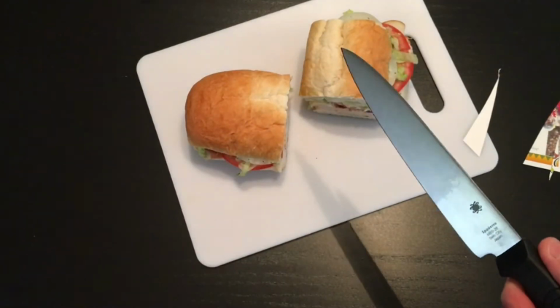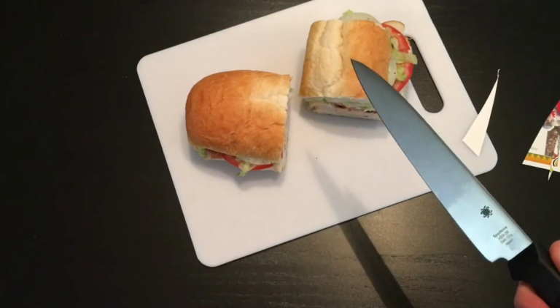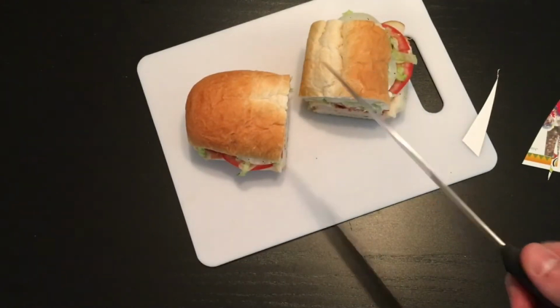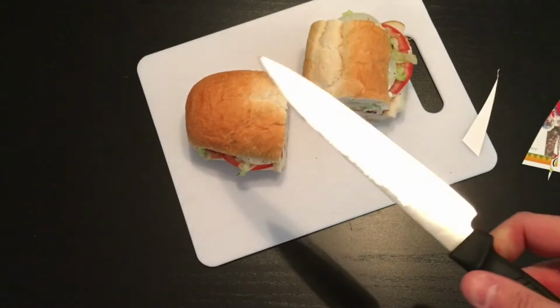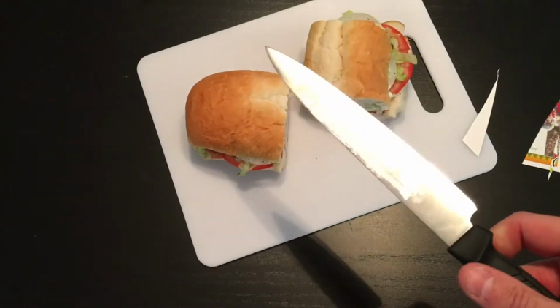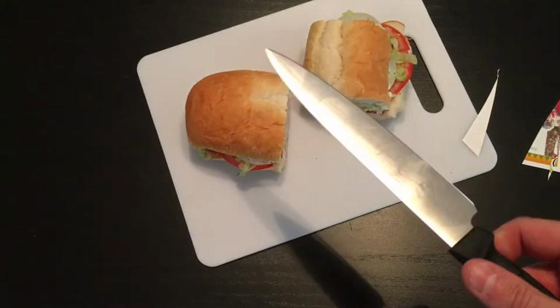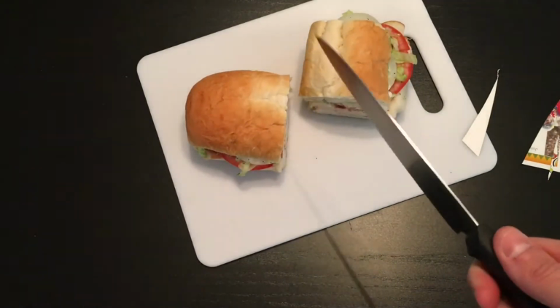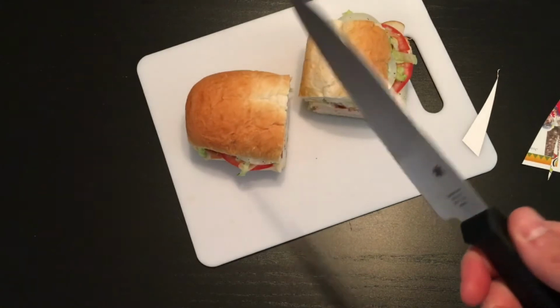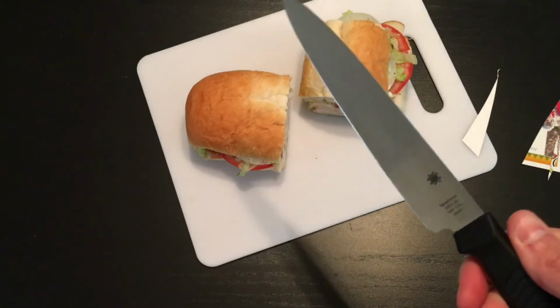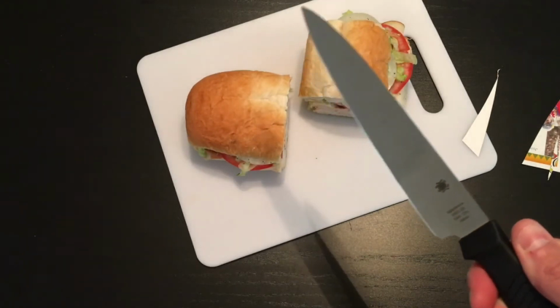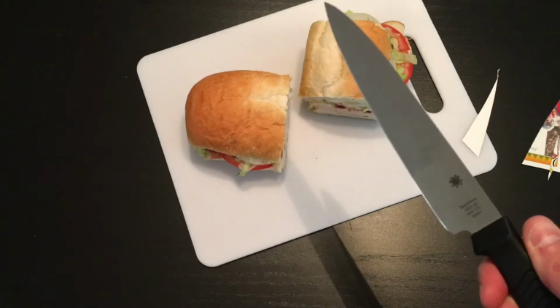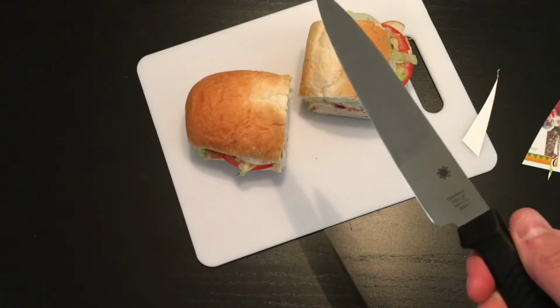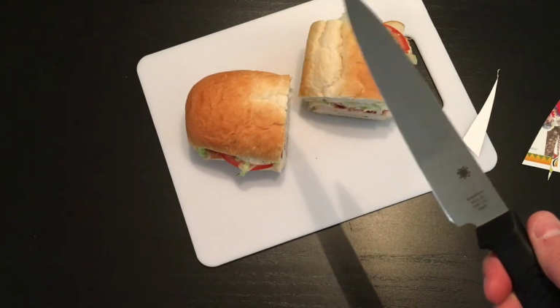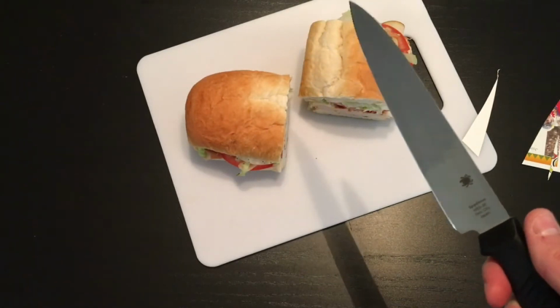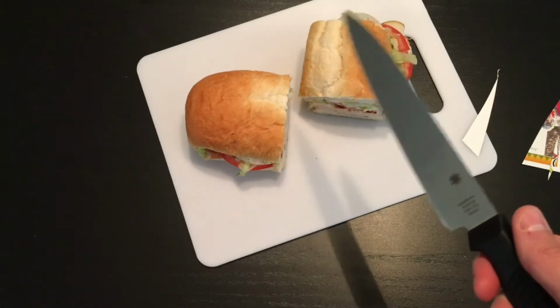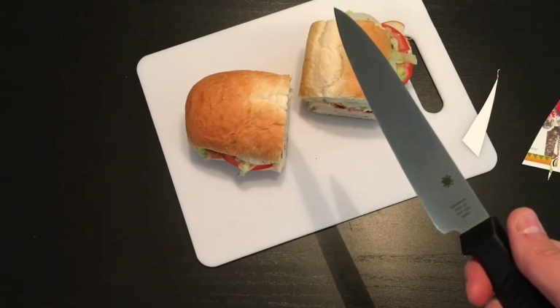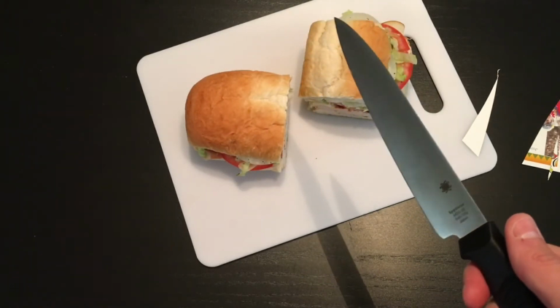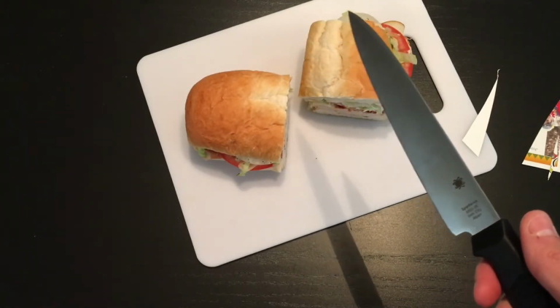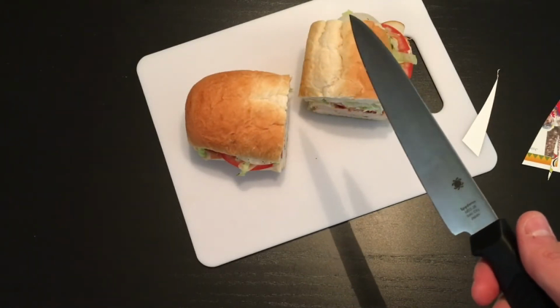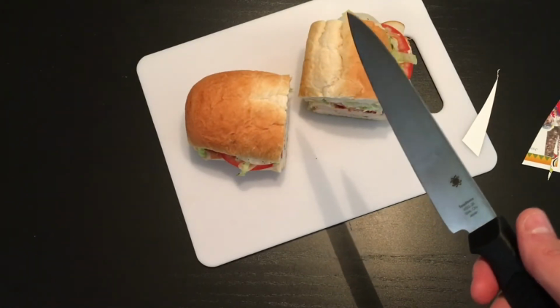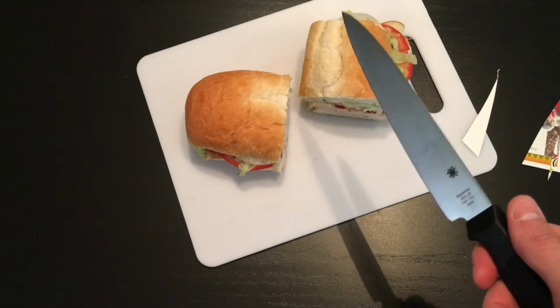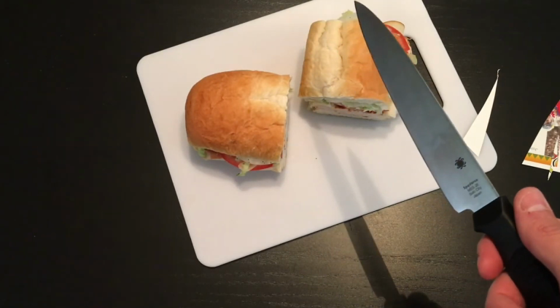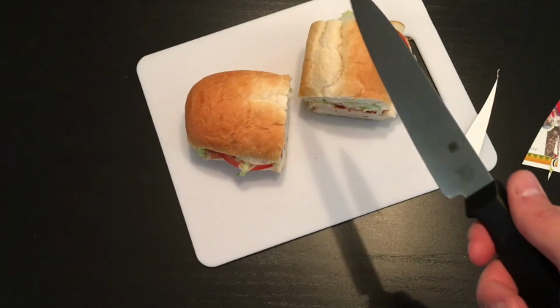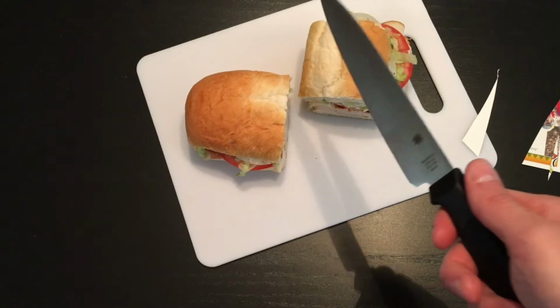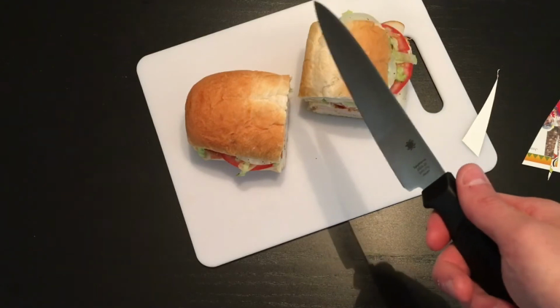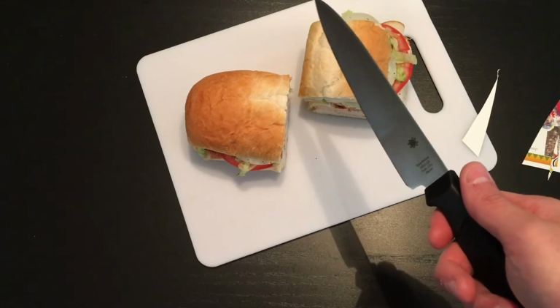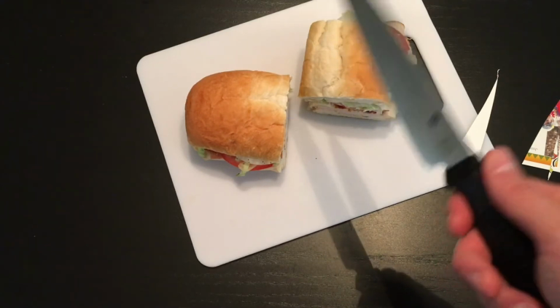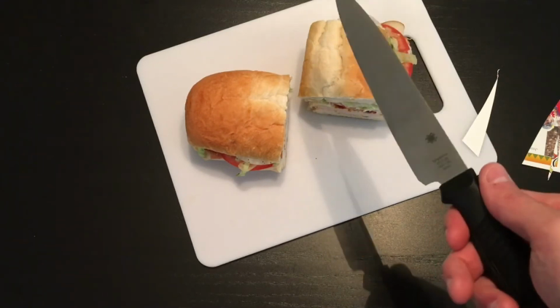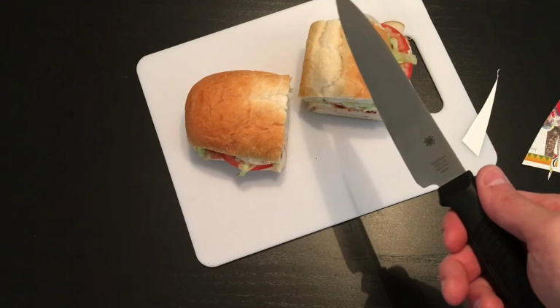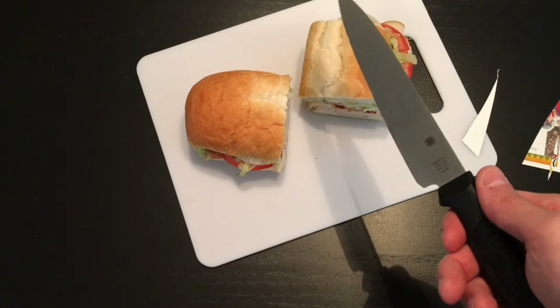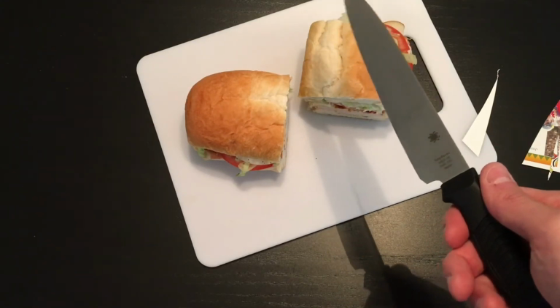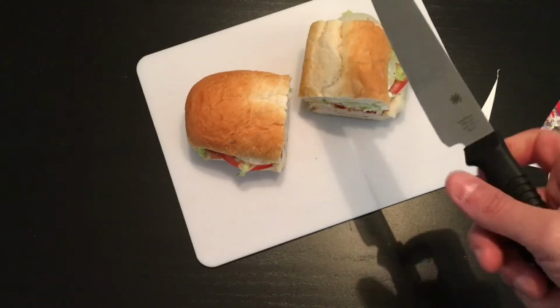The blade is doing fantastic so far. We'll test it again here in a couple days, see how it's doing at the week mark, and then we will sharpen it. Thanks again — Cheap Knife Reviews.